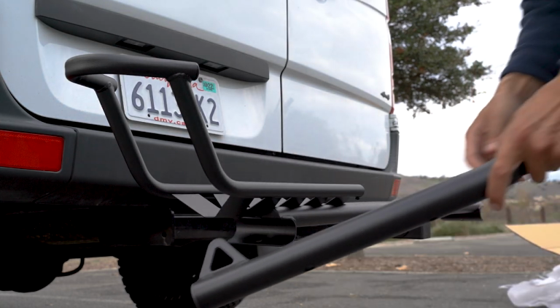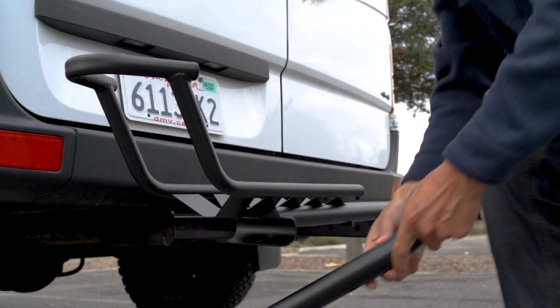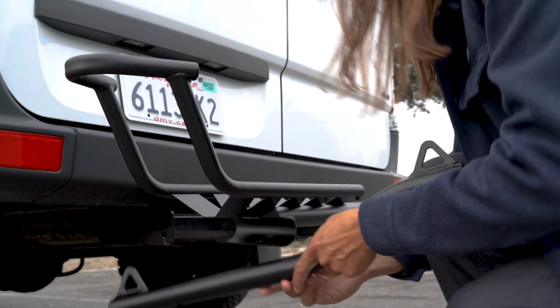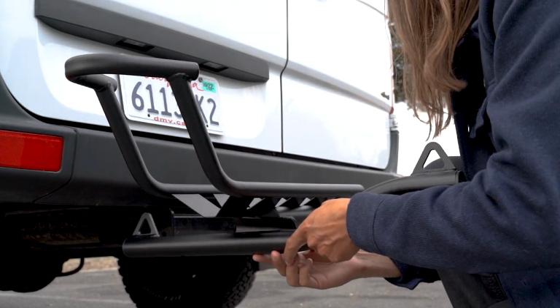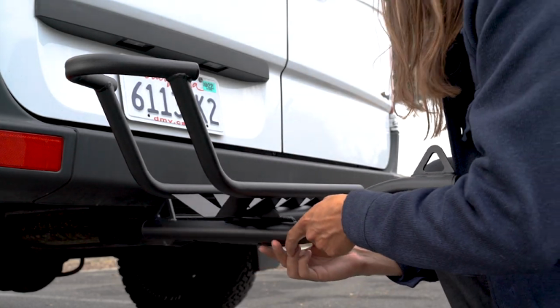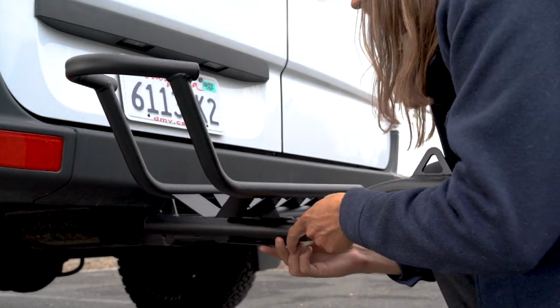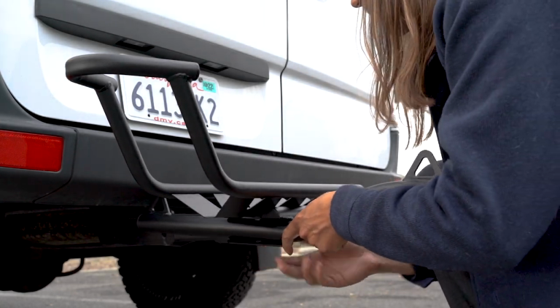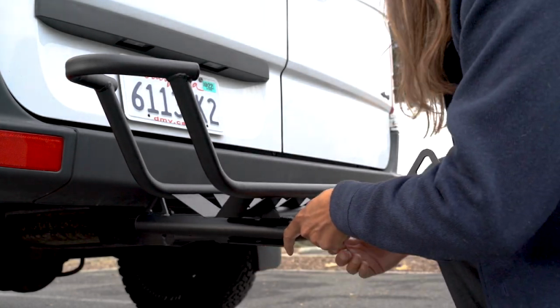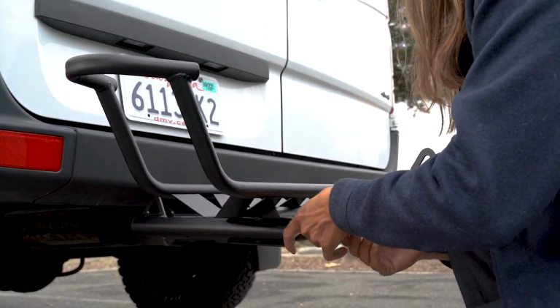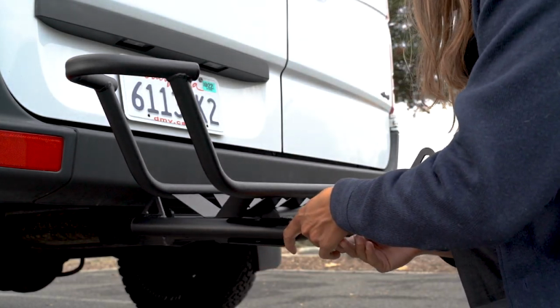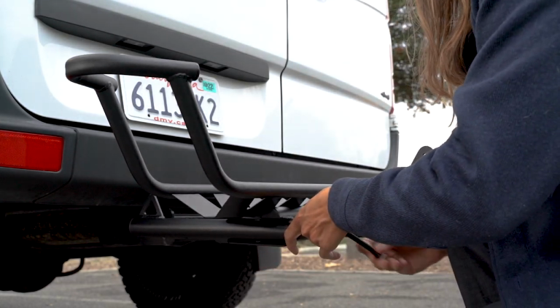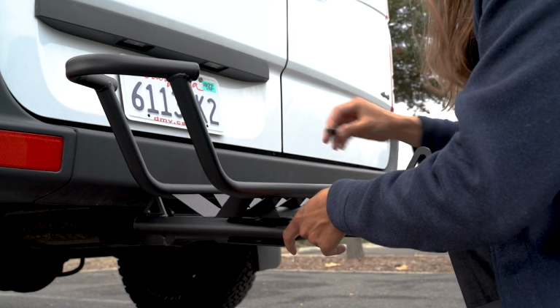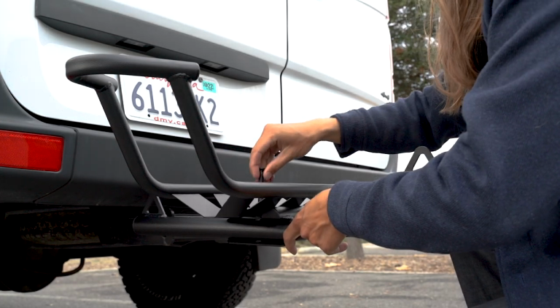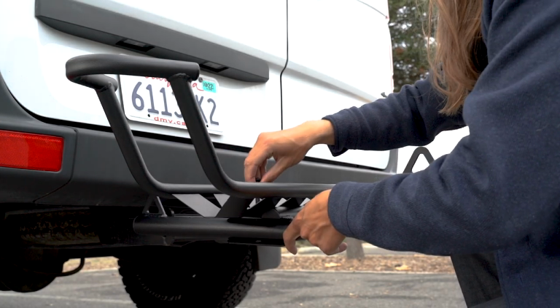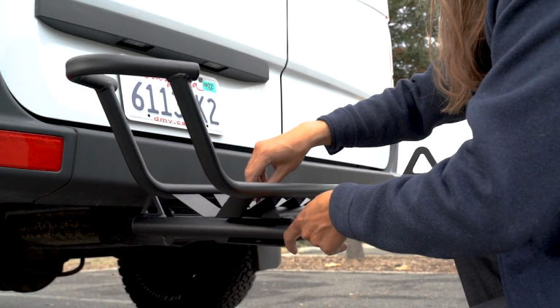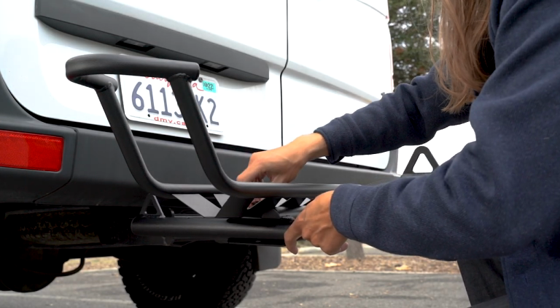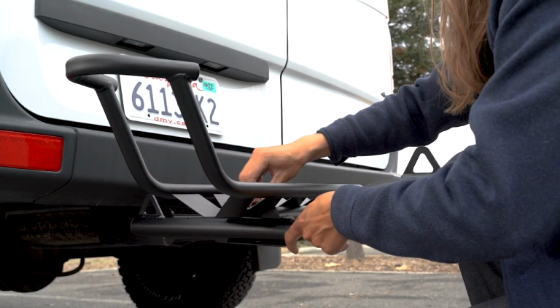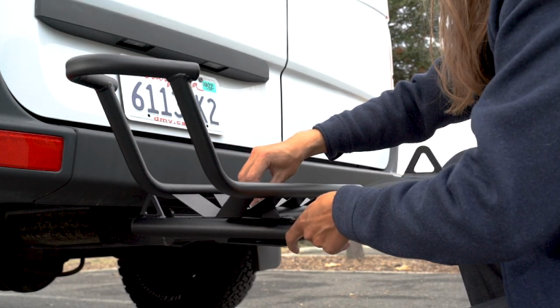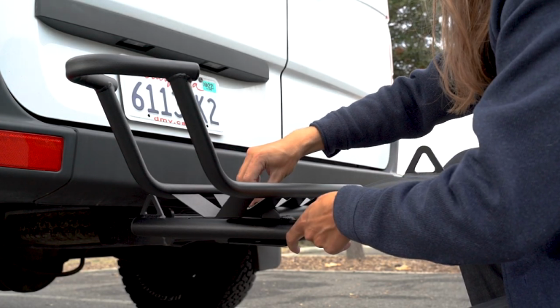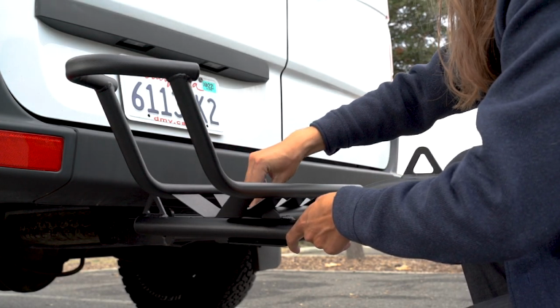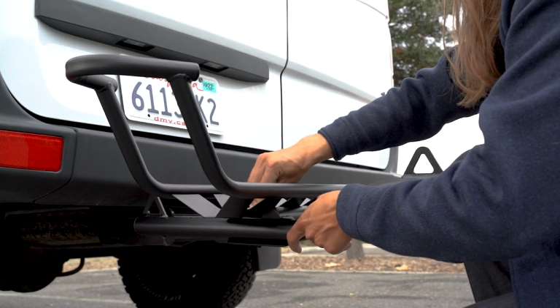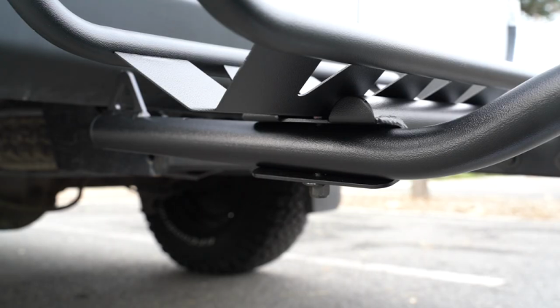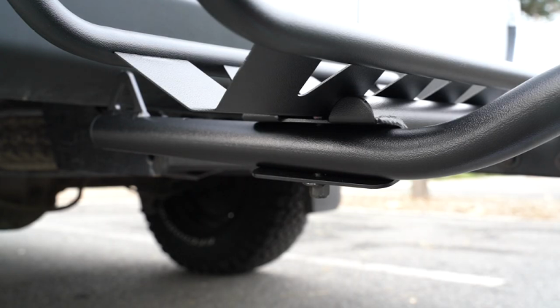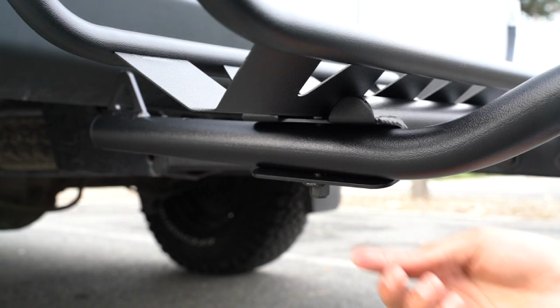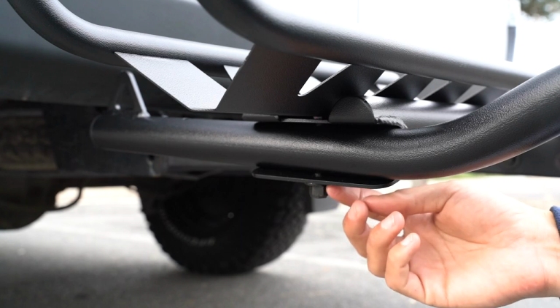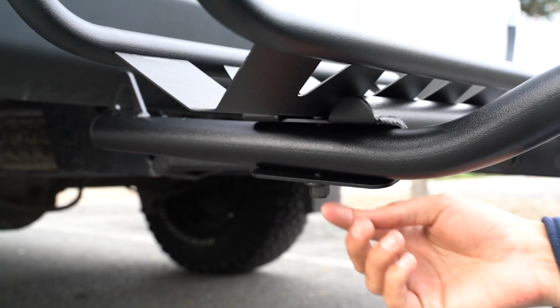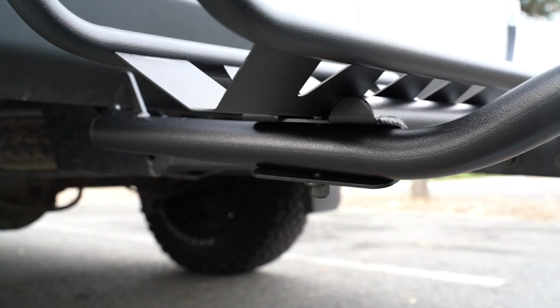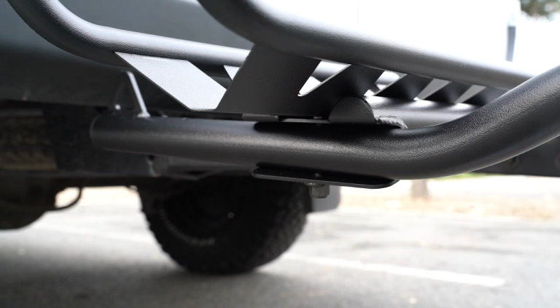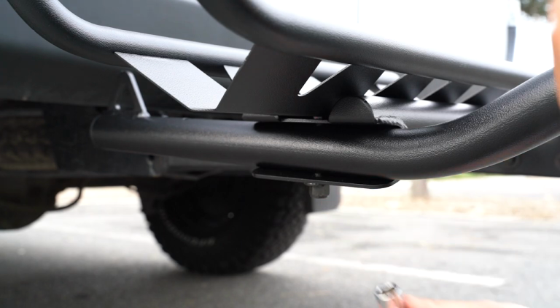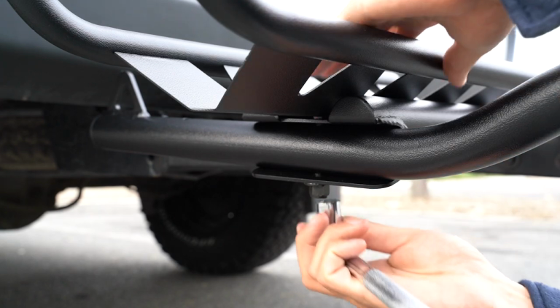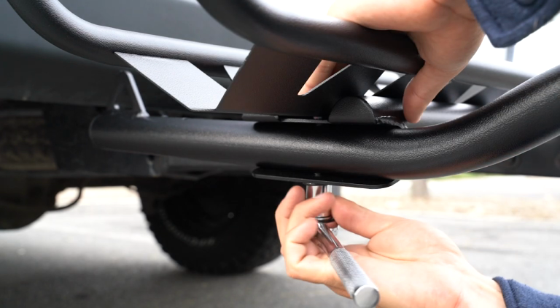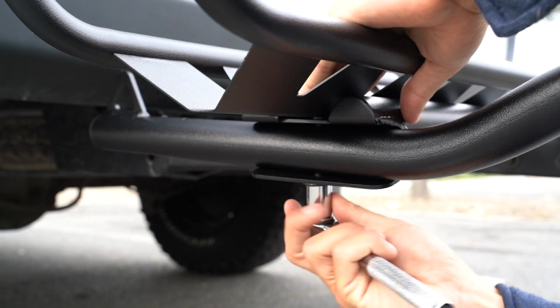Insert the tie down arm into the slot, grab the bolt and insert it into the hole. Then insert the nut and the washer on the bottom of the fitting and tighten.